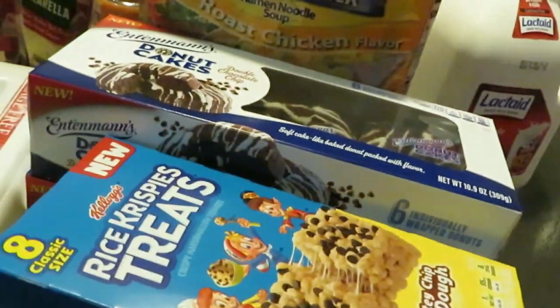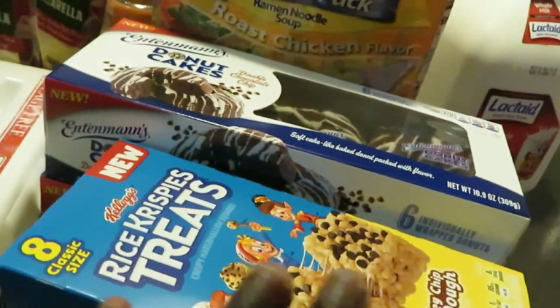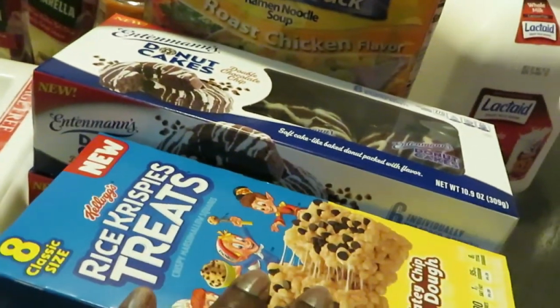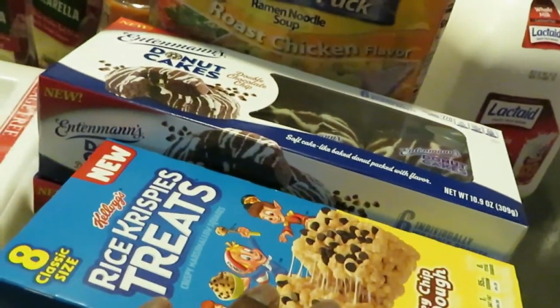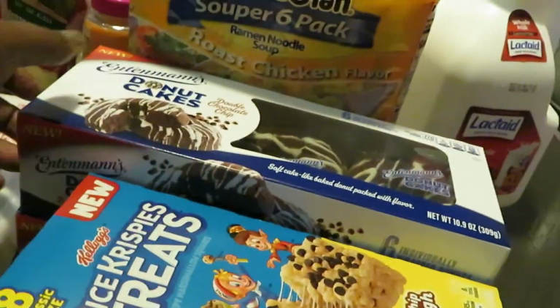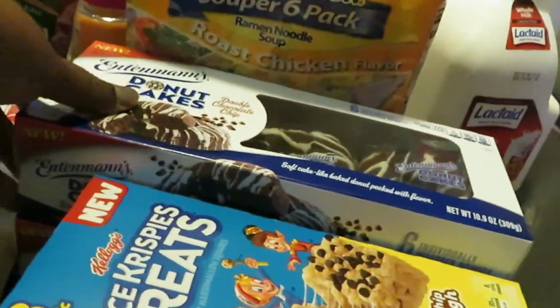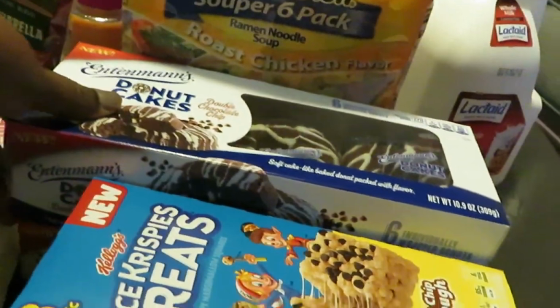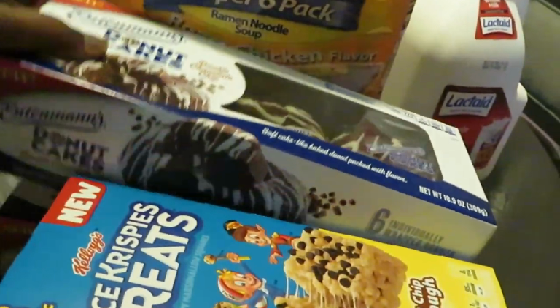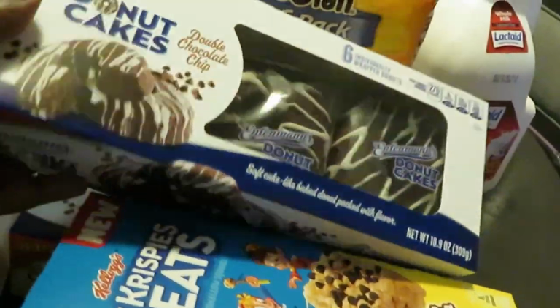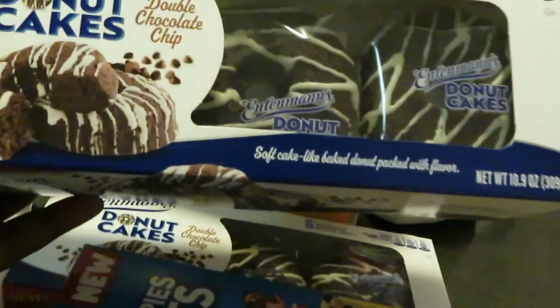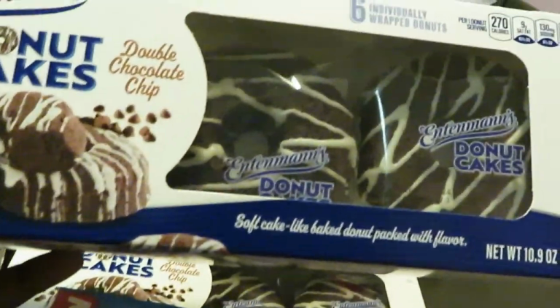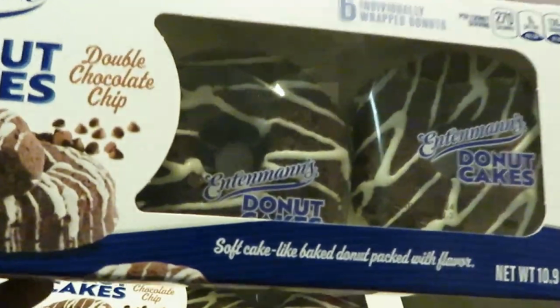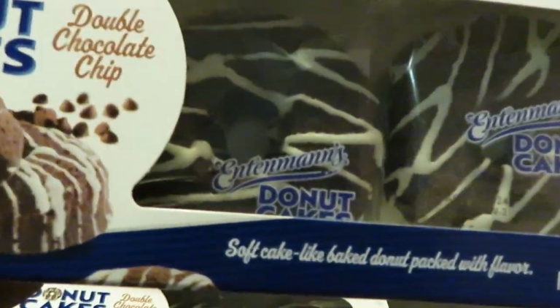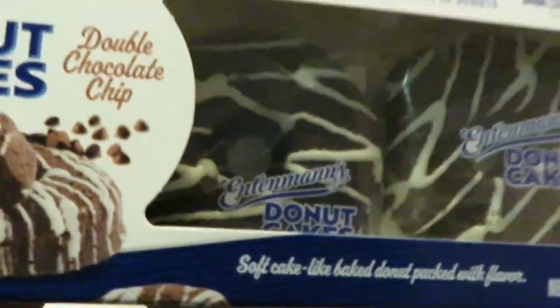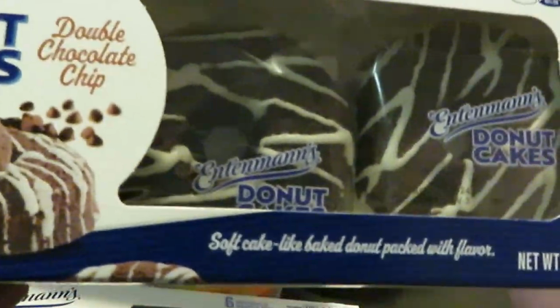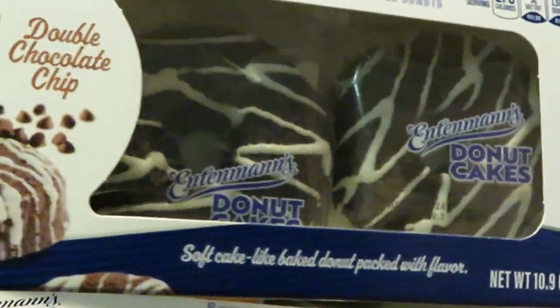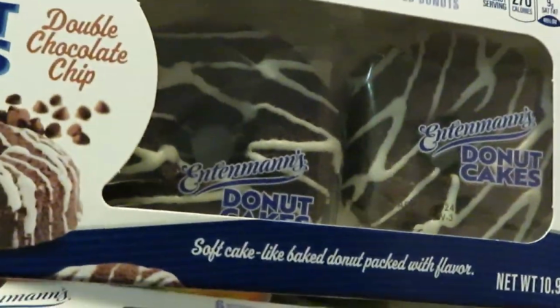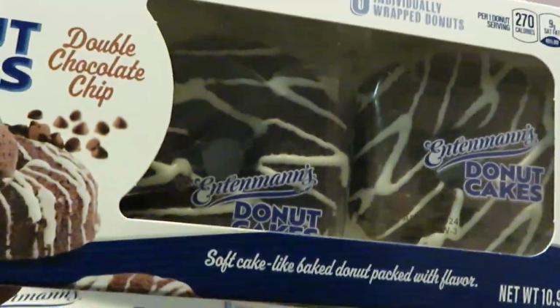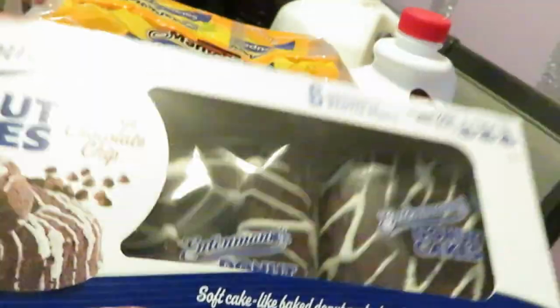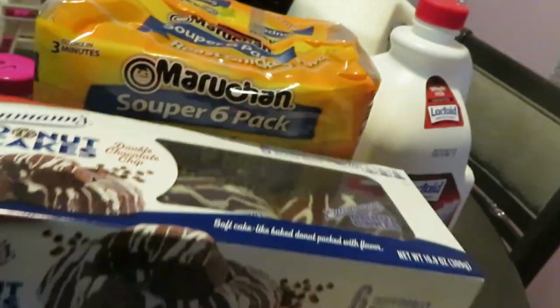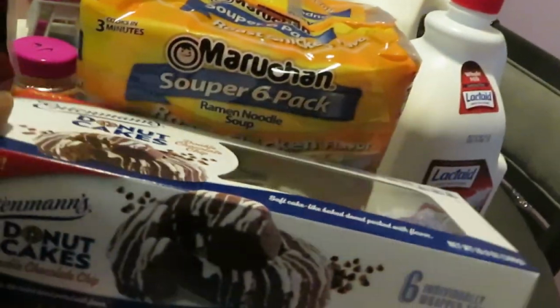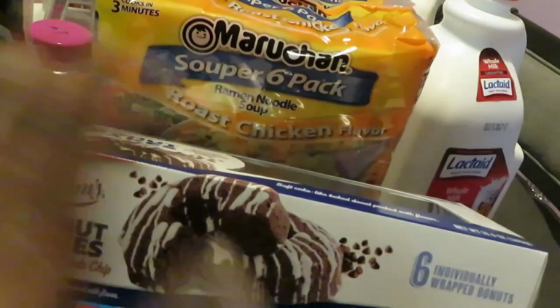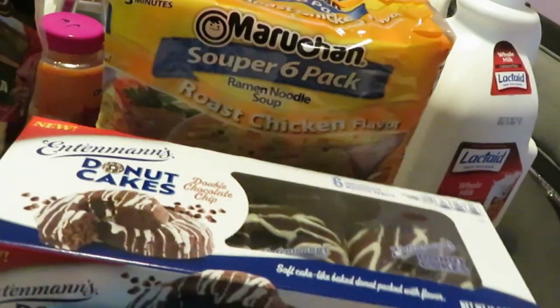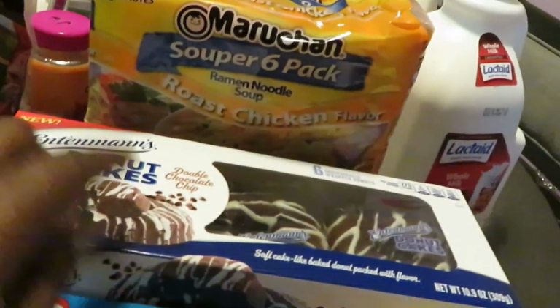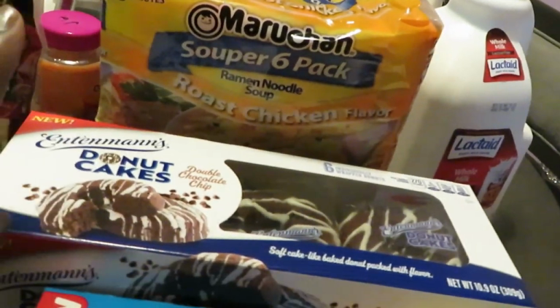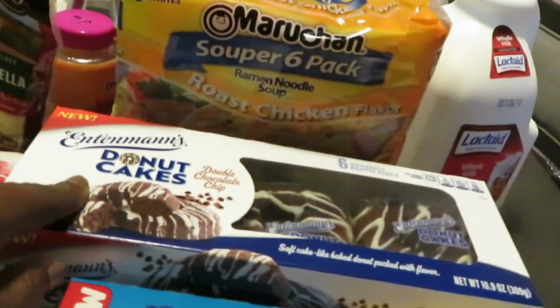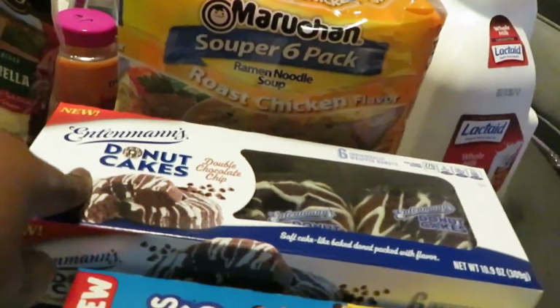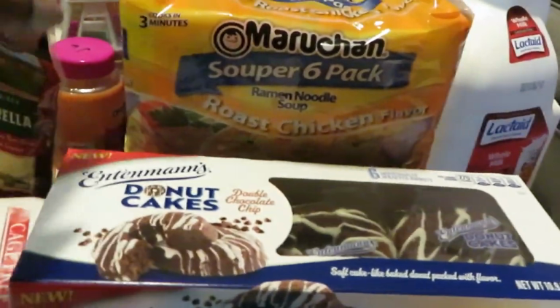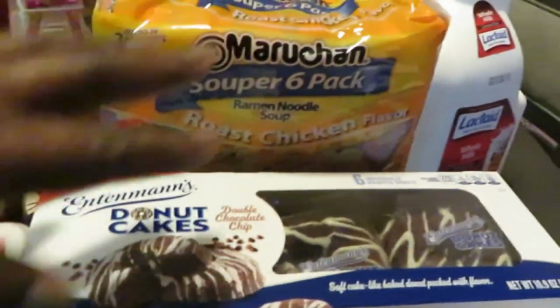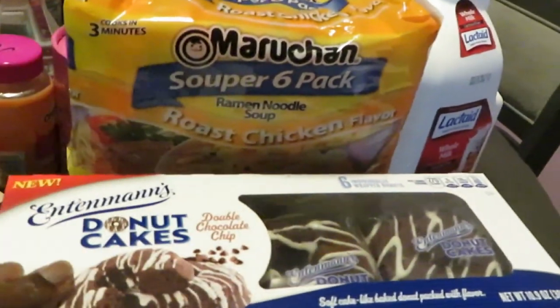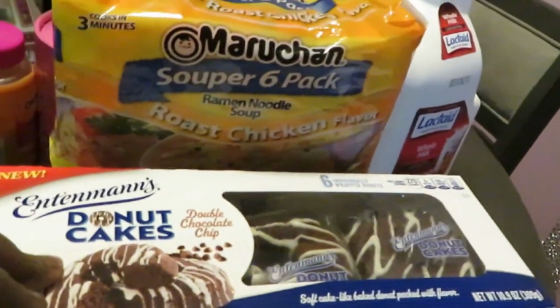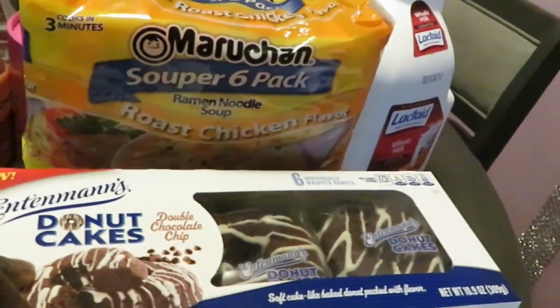The Rice Krispie Treats were BOGO this week. The Entenmann's donuts are also BOGO this week. I grabbed two of the Double Chocolate Chip — we like the Double Chocolate Chip. The Cinnamon Sugar is pretty good too.